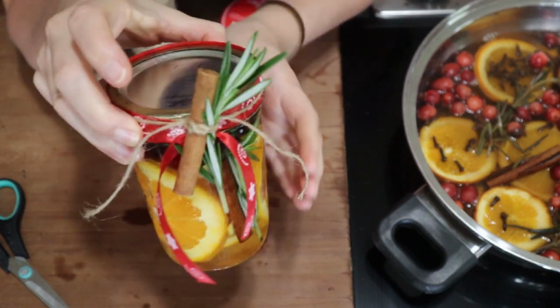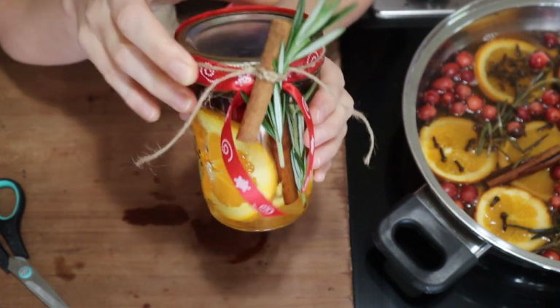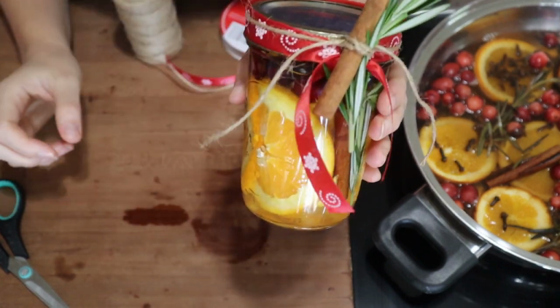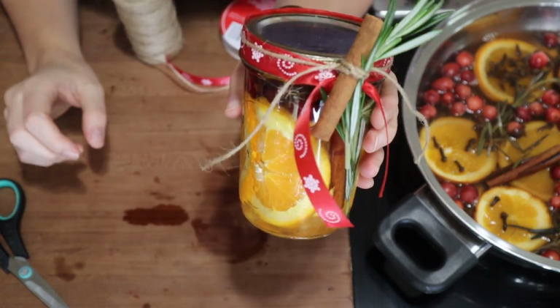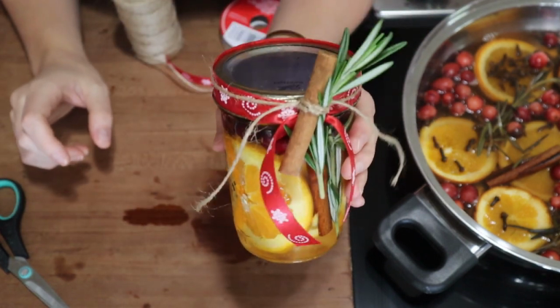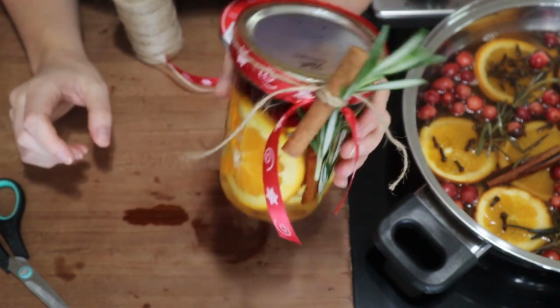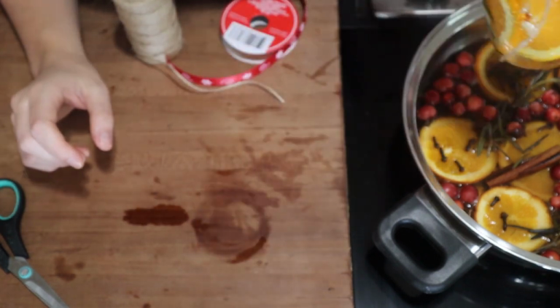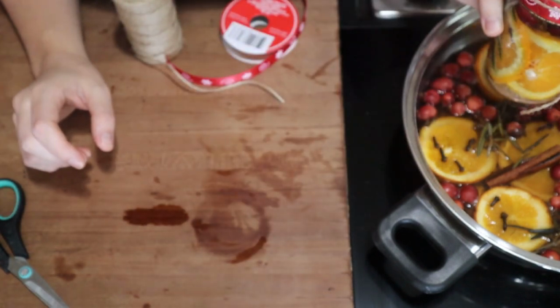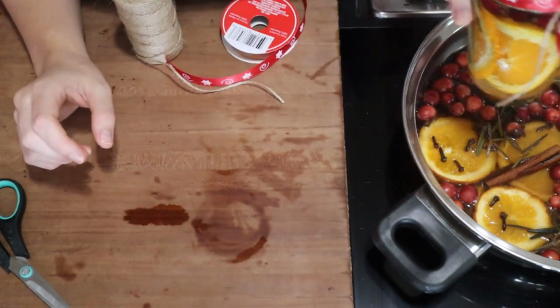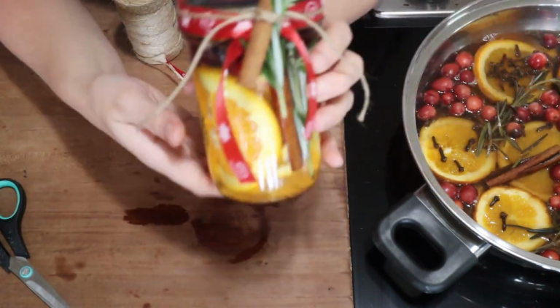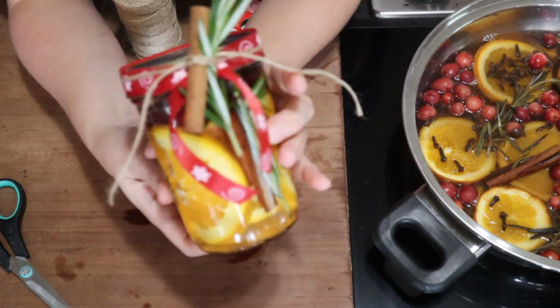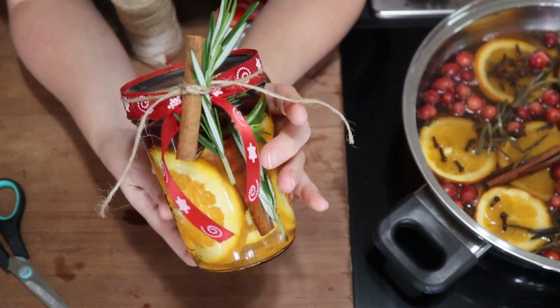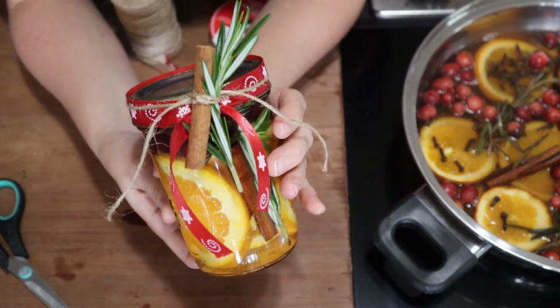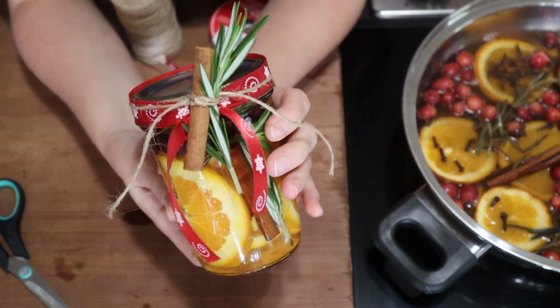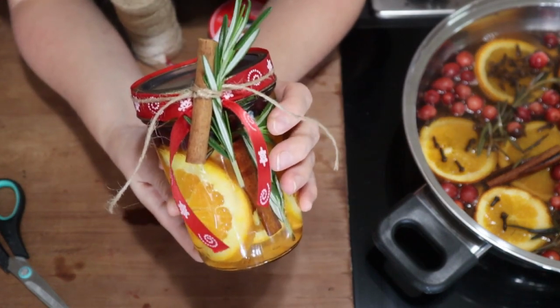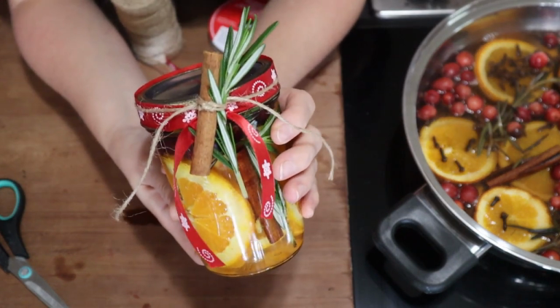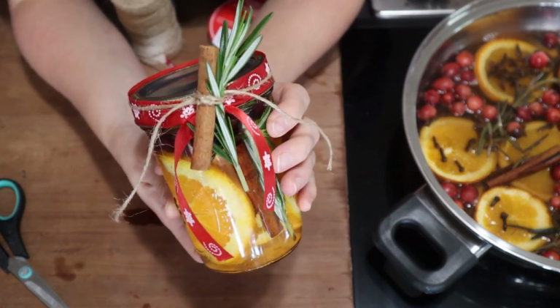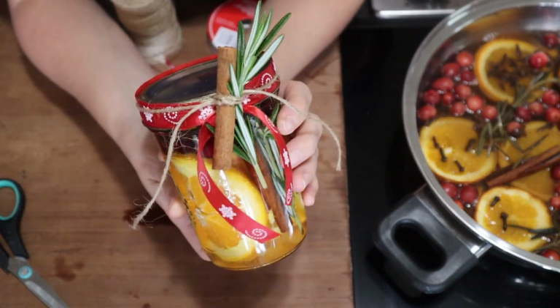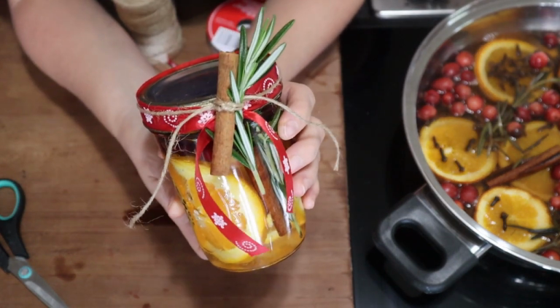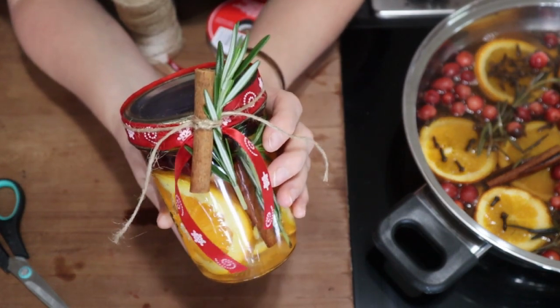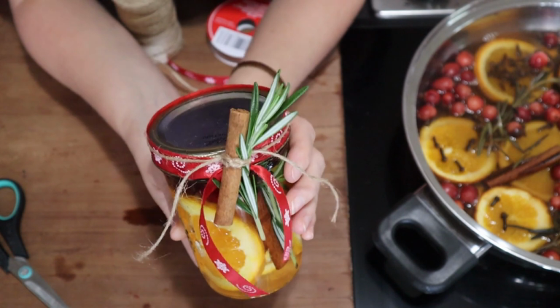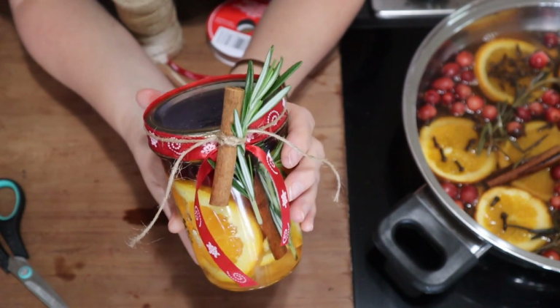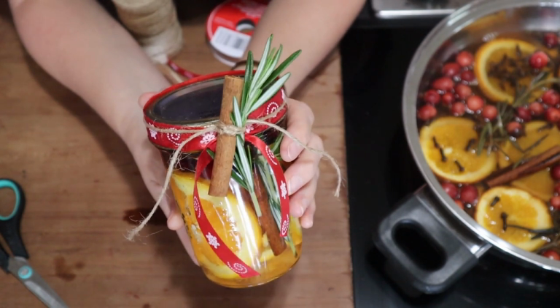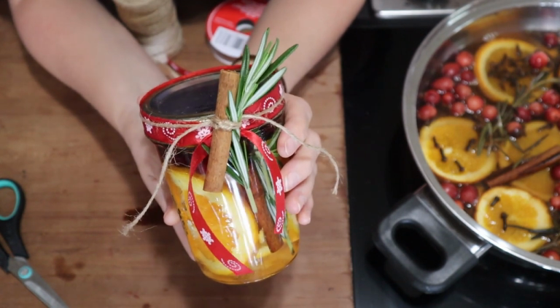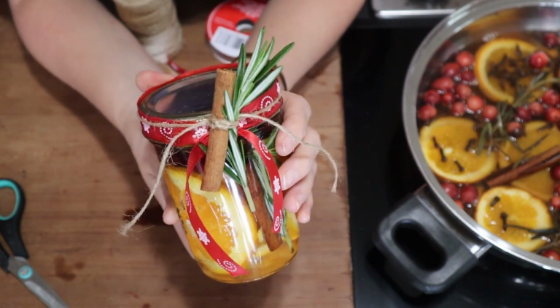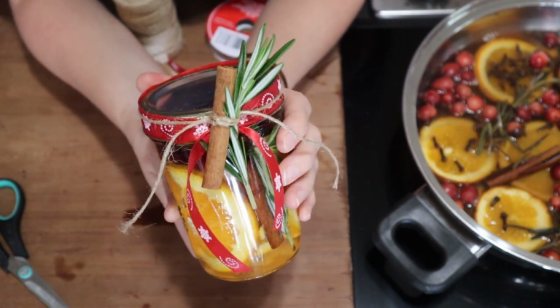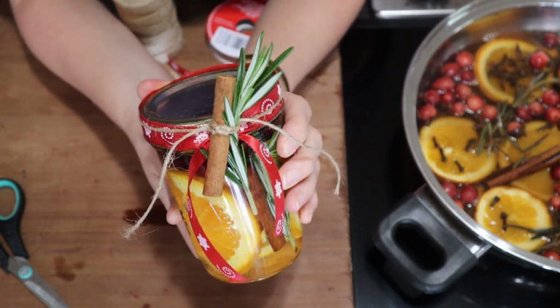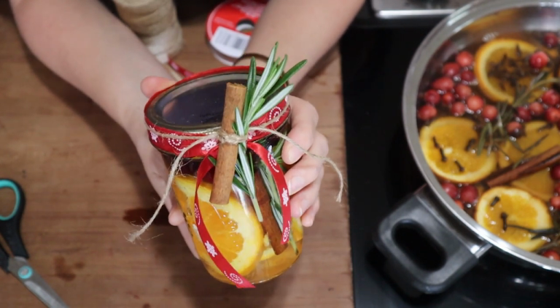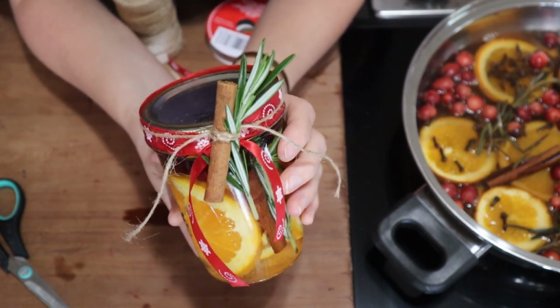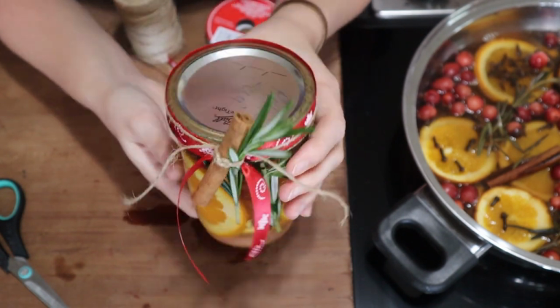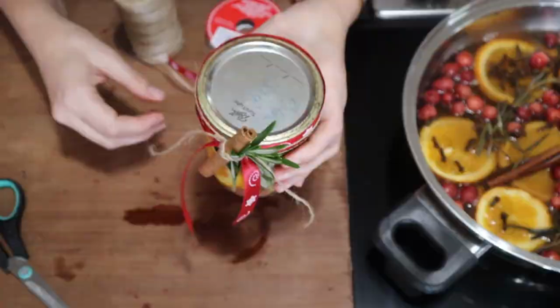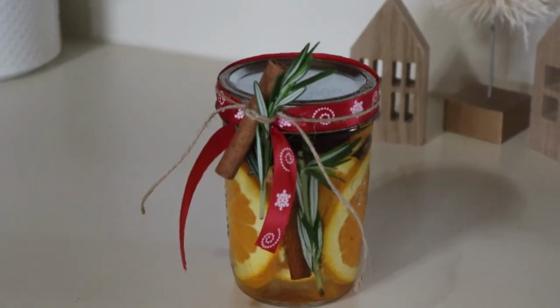This is another beautiful way to gift one of these simmer pot recipes. You could add a tag with directions on how to use it as well. This is basically all the ingredients I used for this simmer pot, and what a great gift — this would be something that people actually use and they could remake for themselves as well.